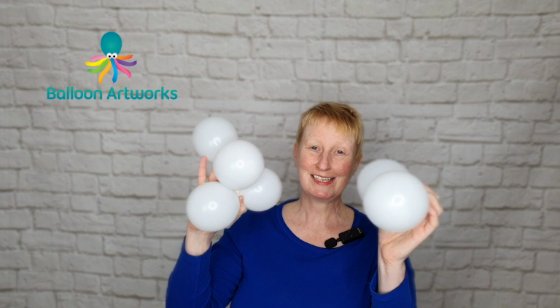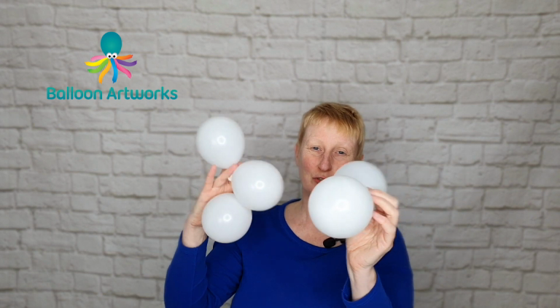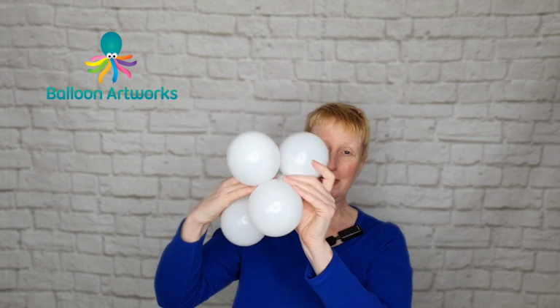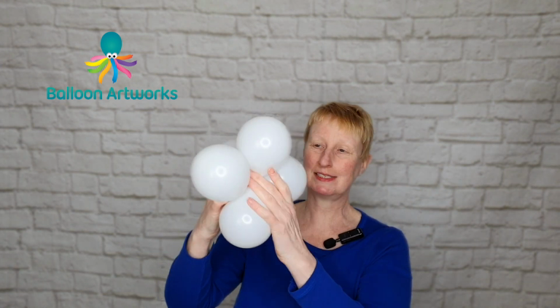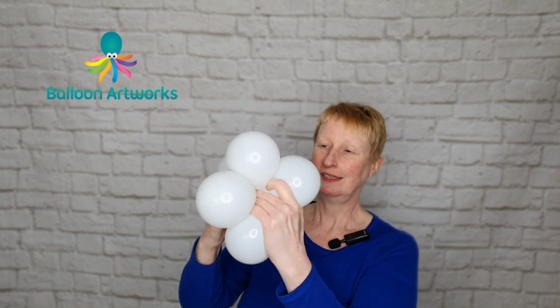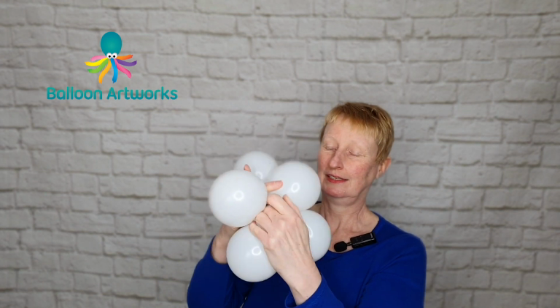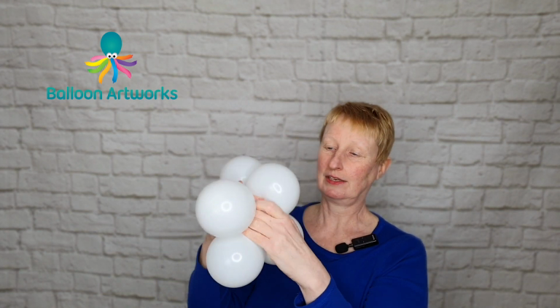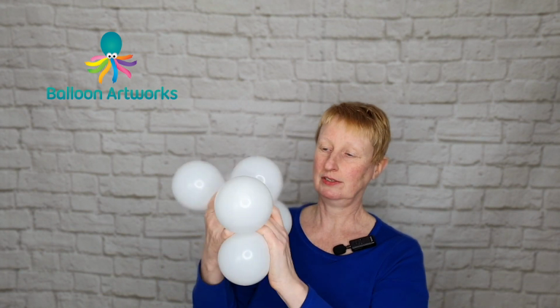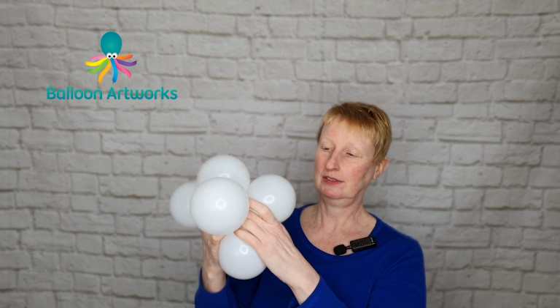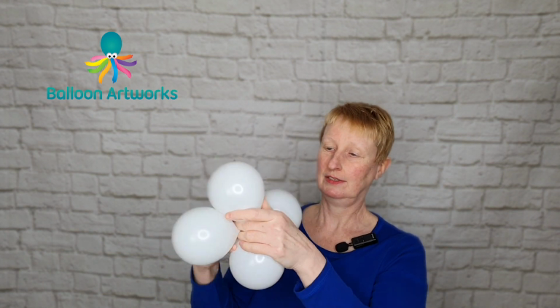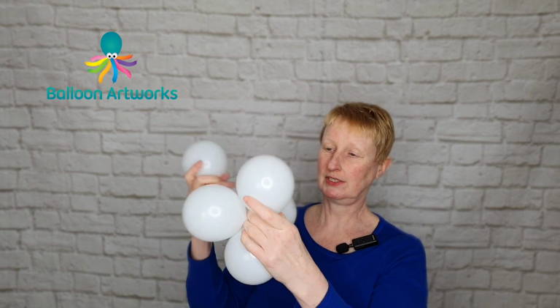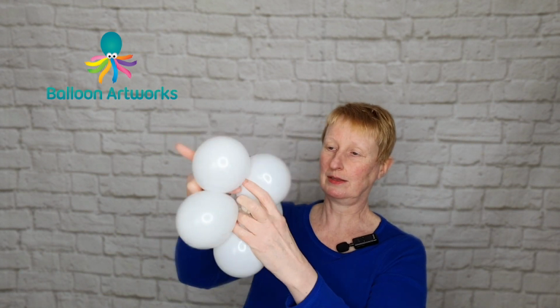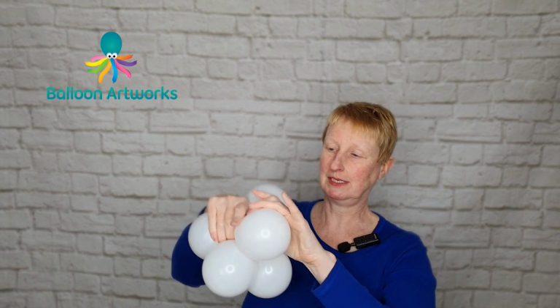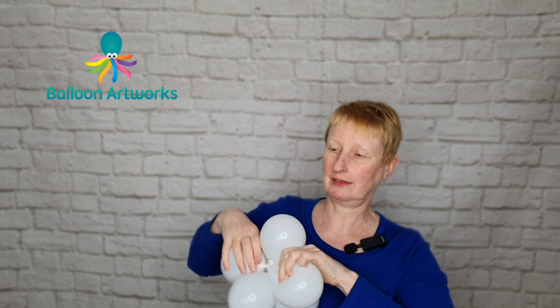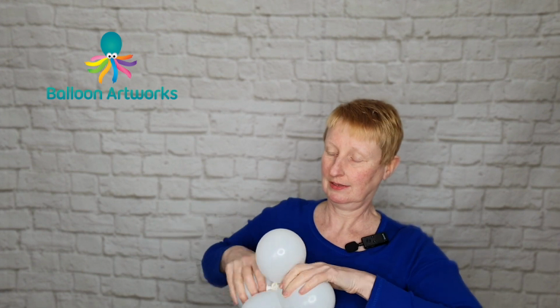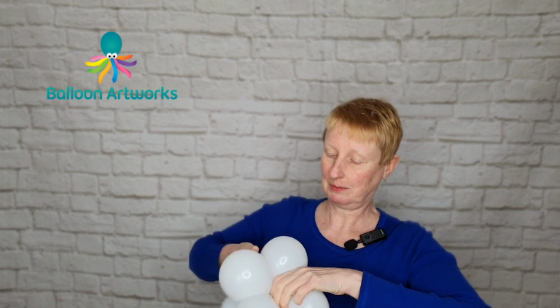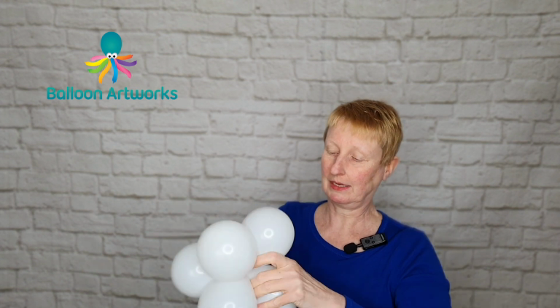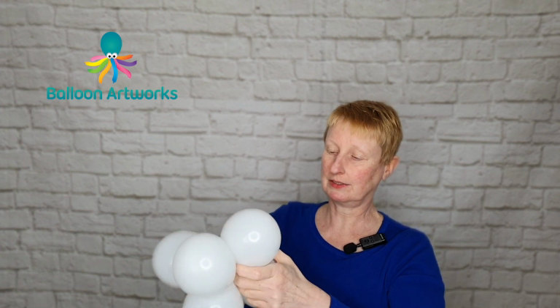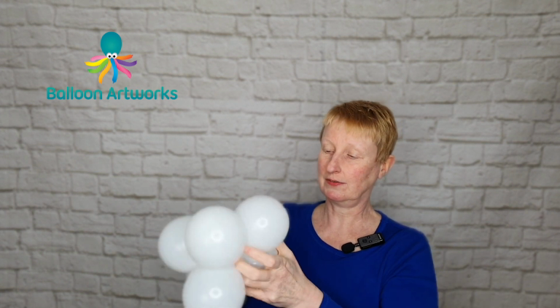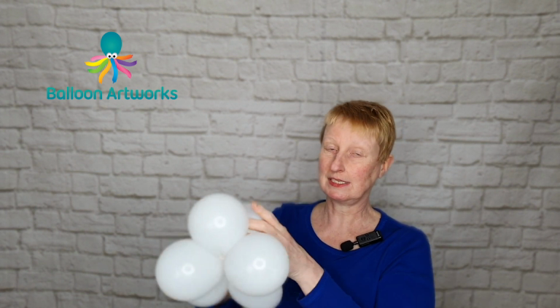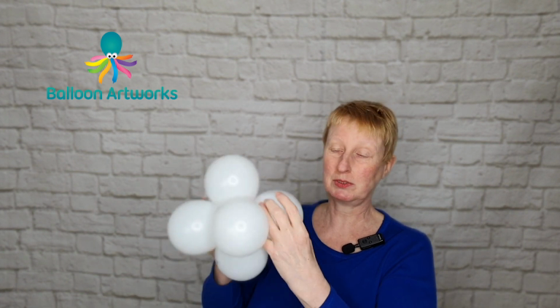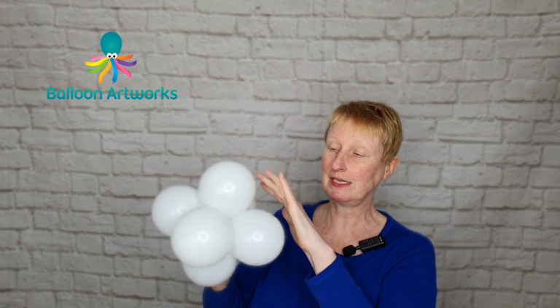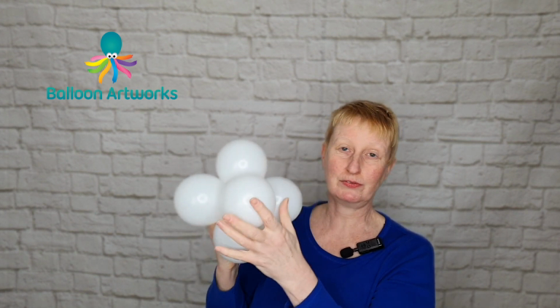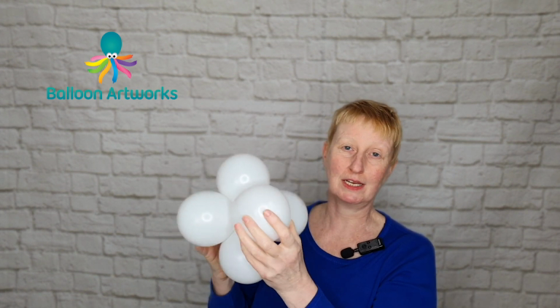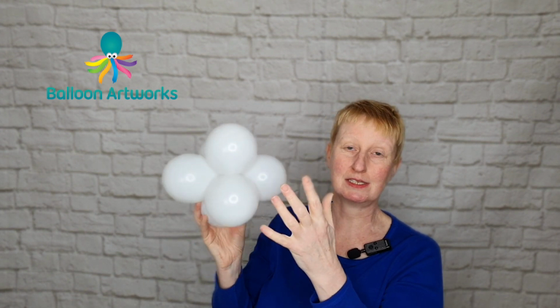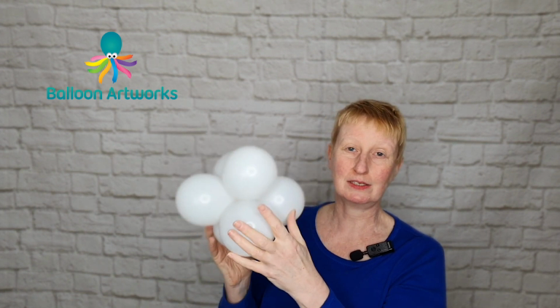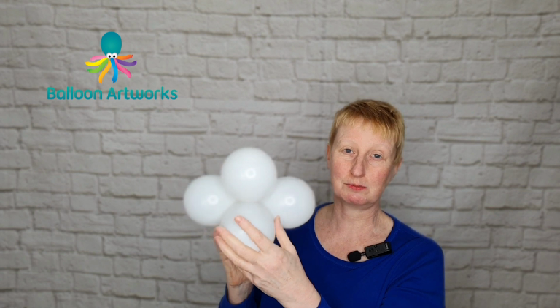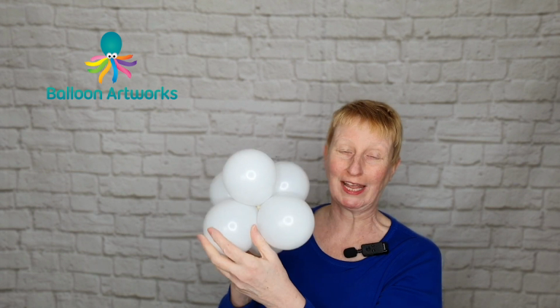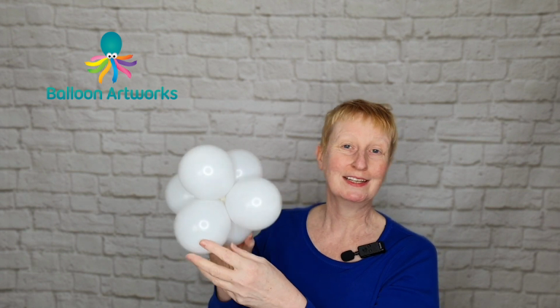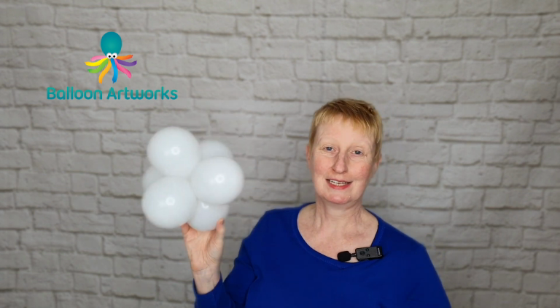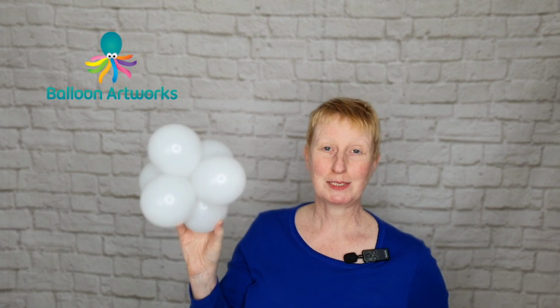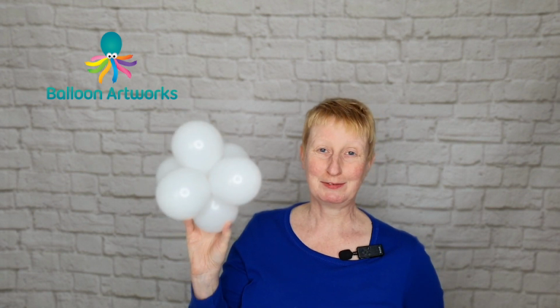Take your duplets and just connect them together. You're making a cluster of six. If you want to make these all different sizes so that it looks more organic, that's absolutely fine.